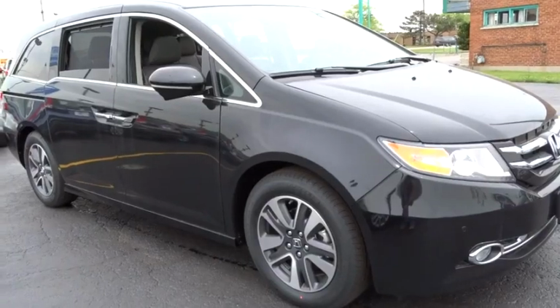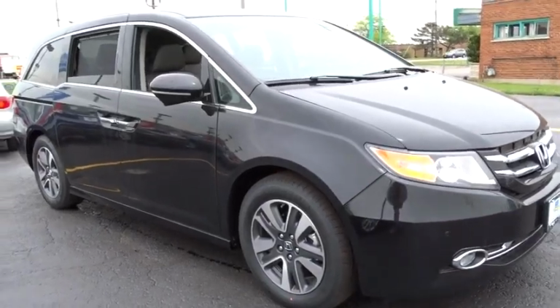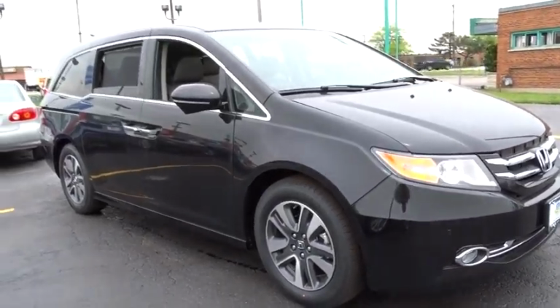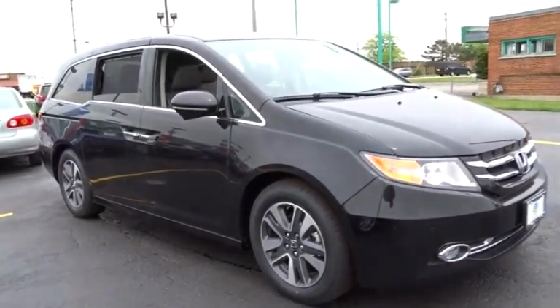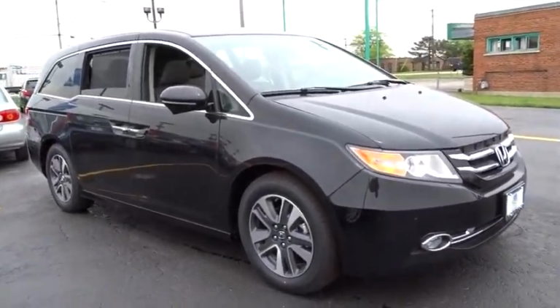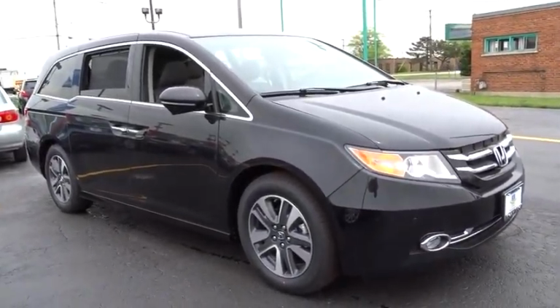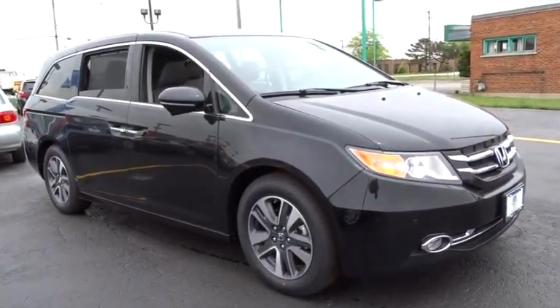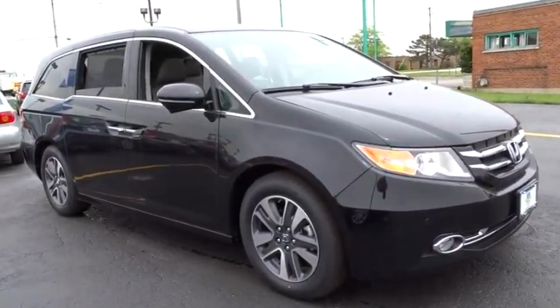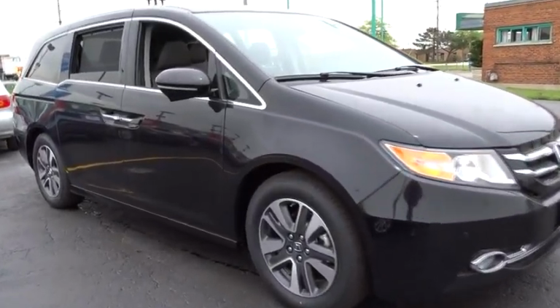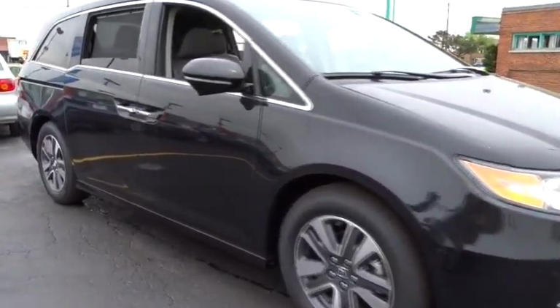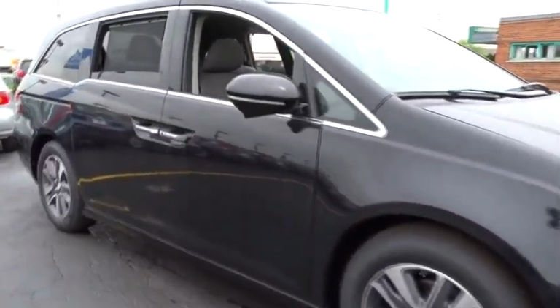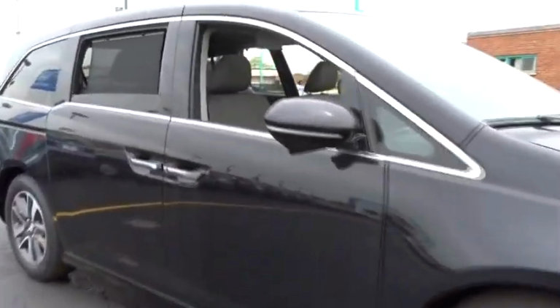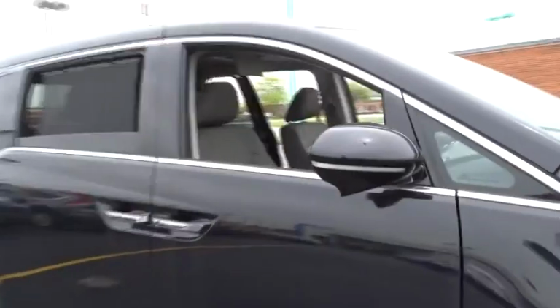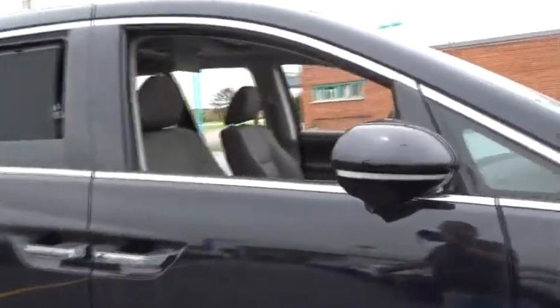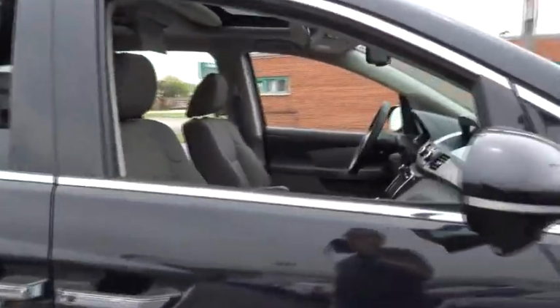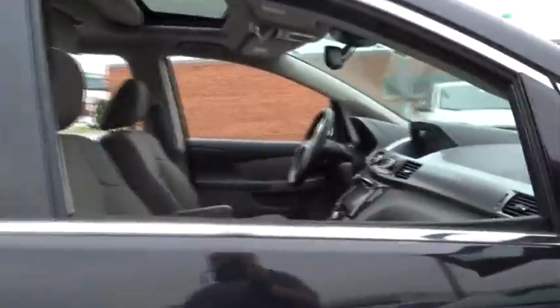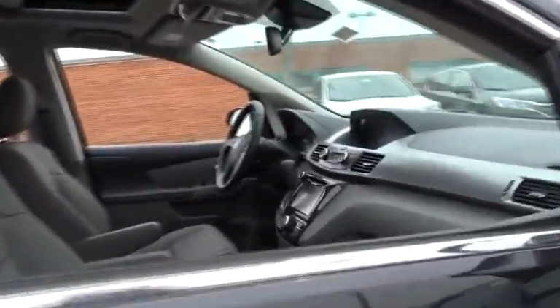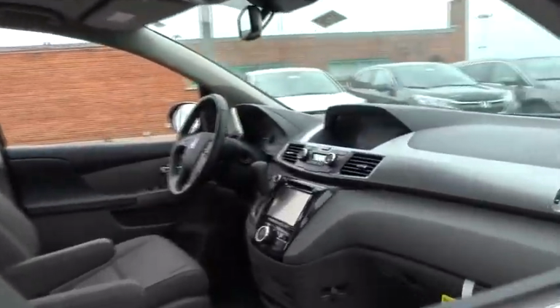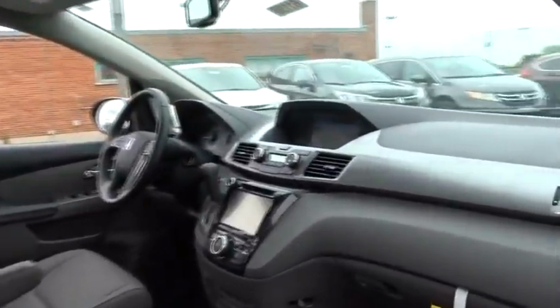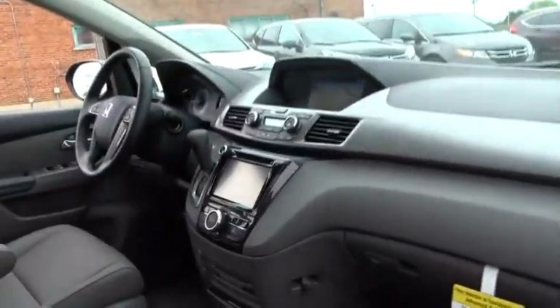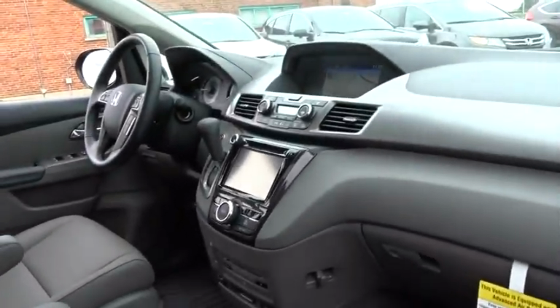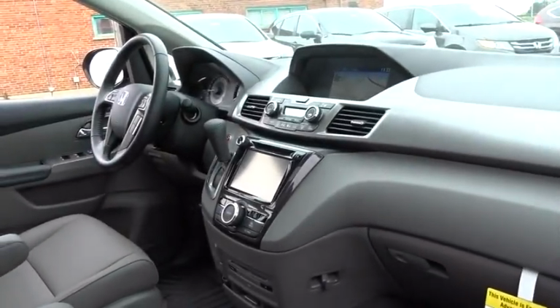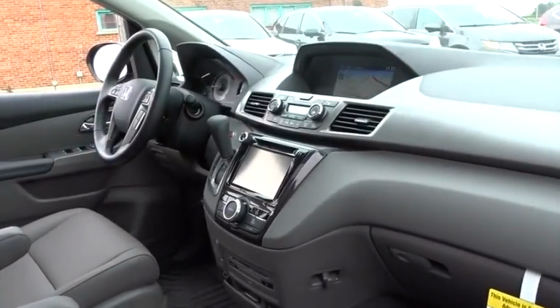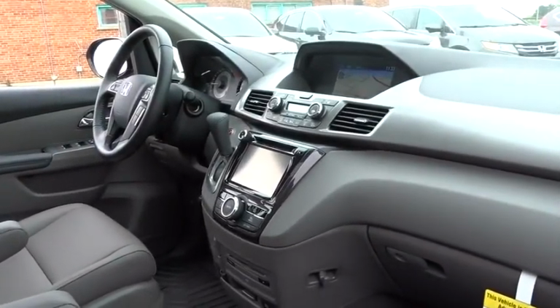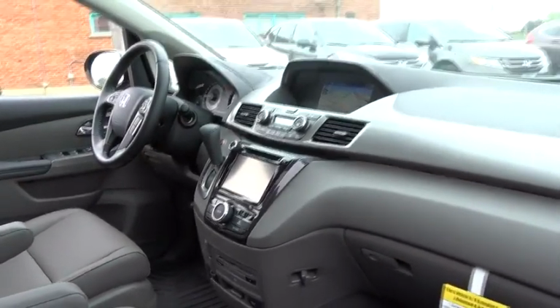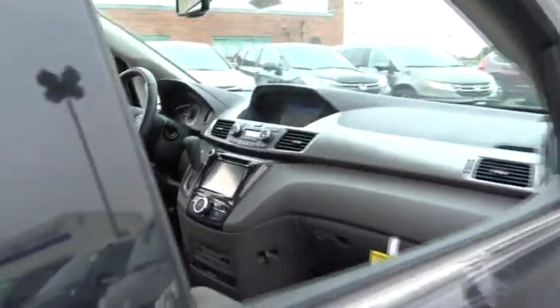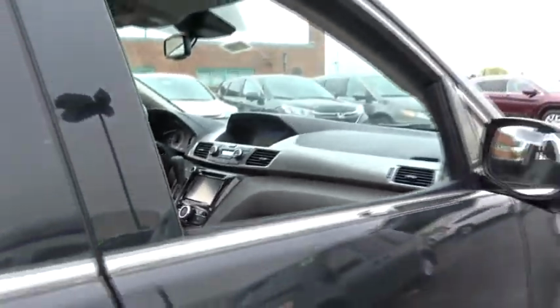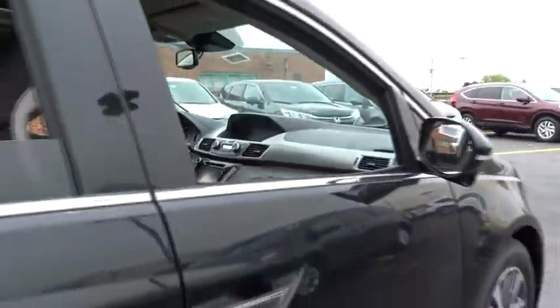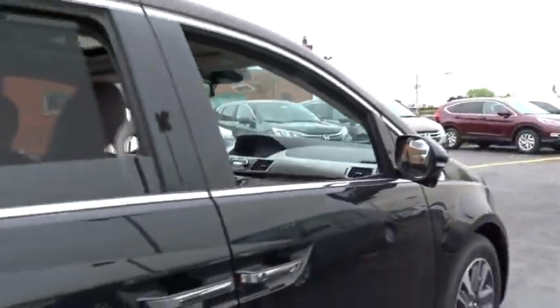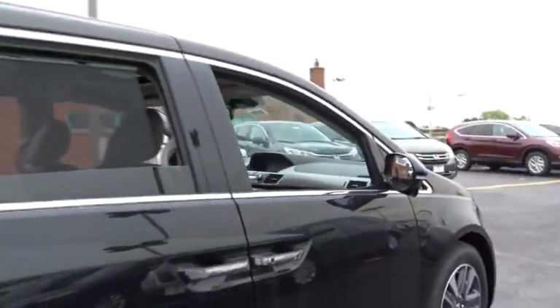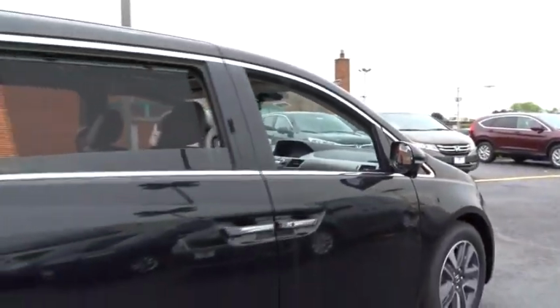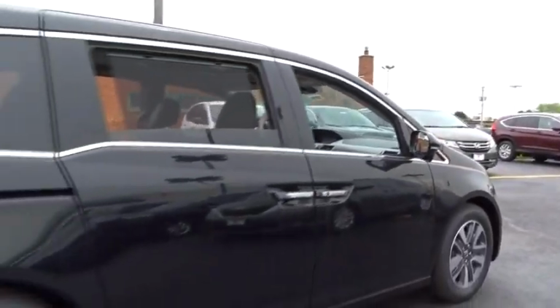The 2016 Honda Odyssey. The Honda Odyssey is a showcase of distinguished style, captivating technology, and advanced safety features. A must for all families. Here are some of this vehicle's great options.